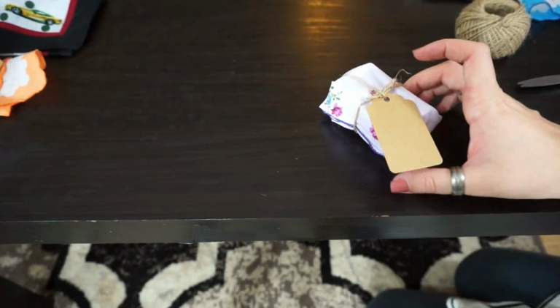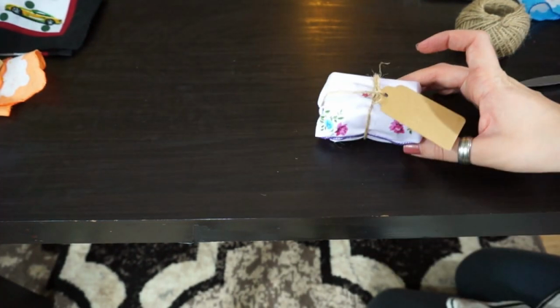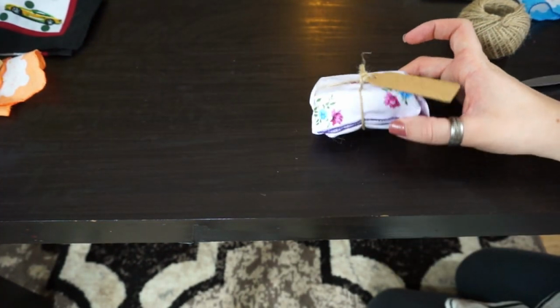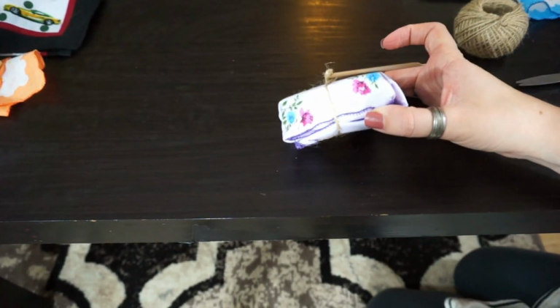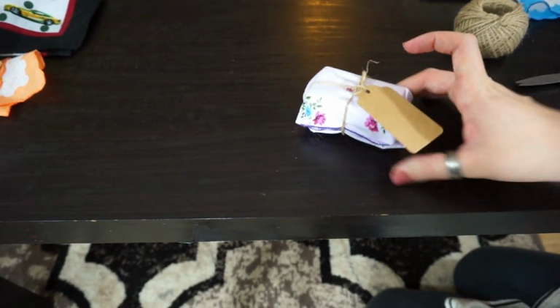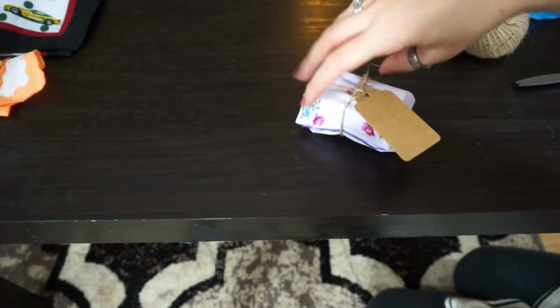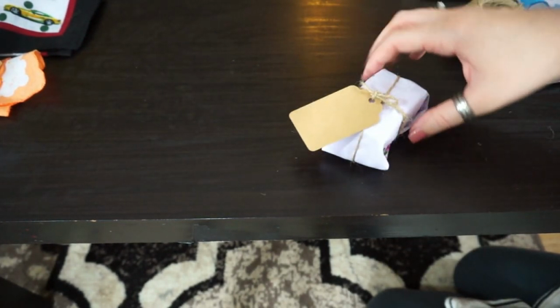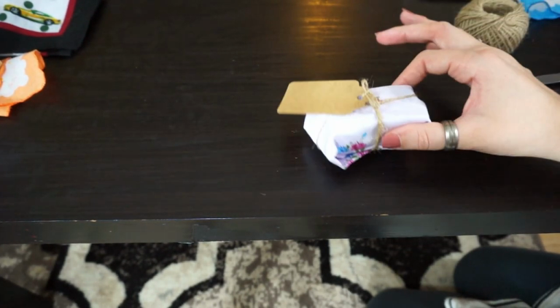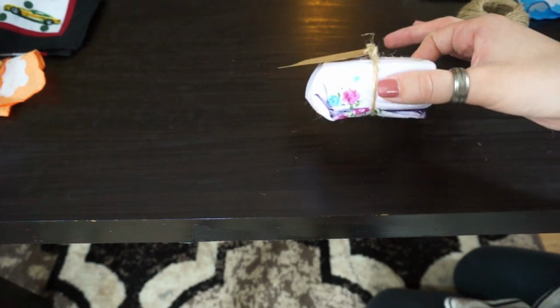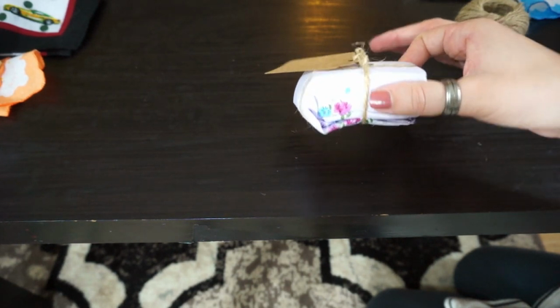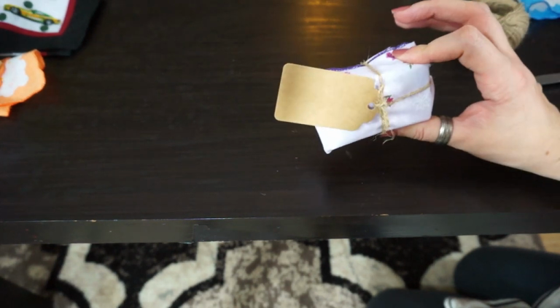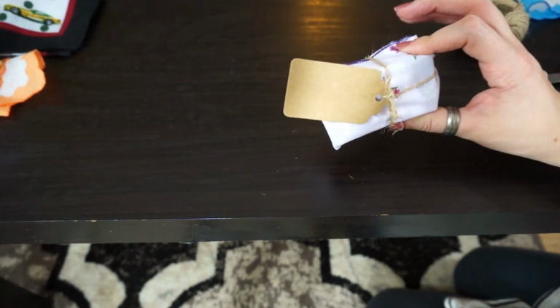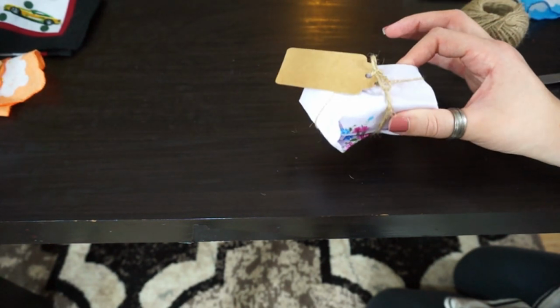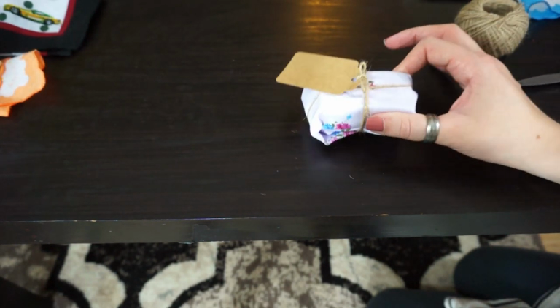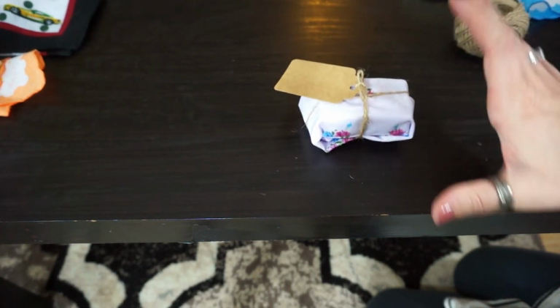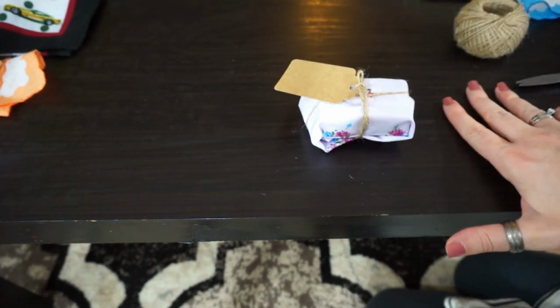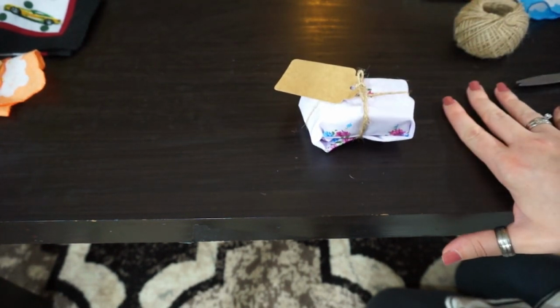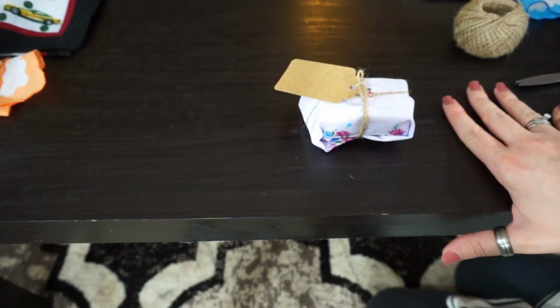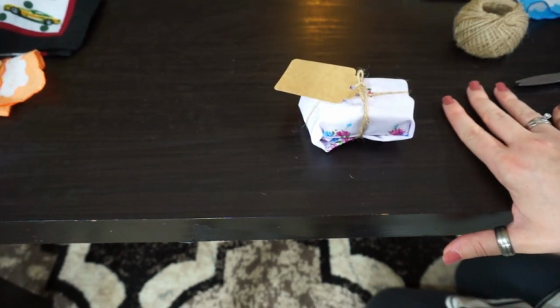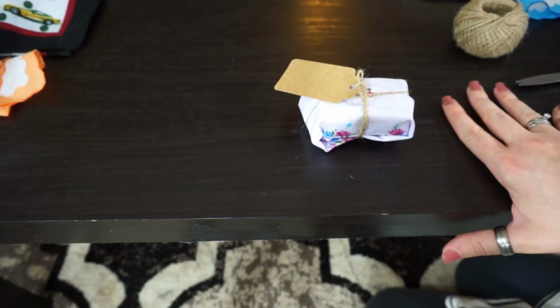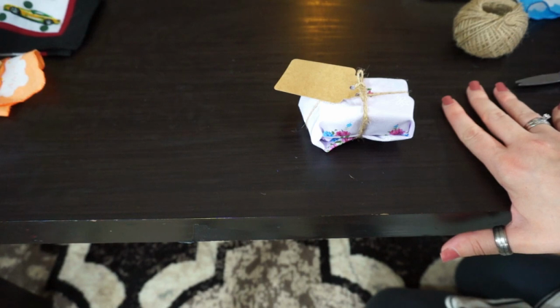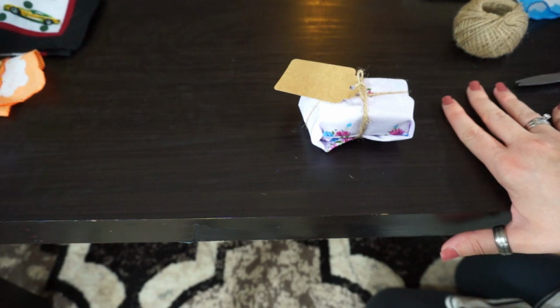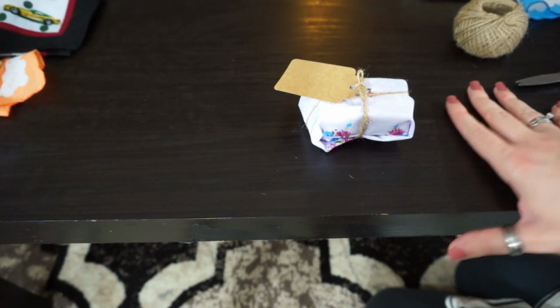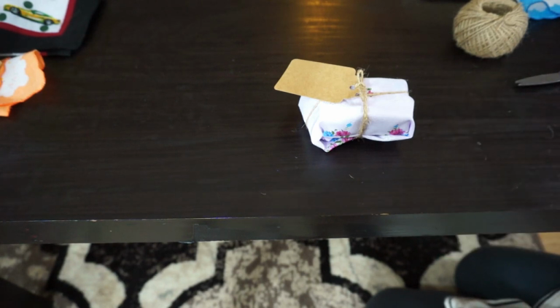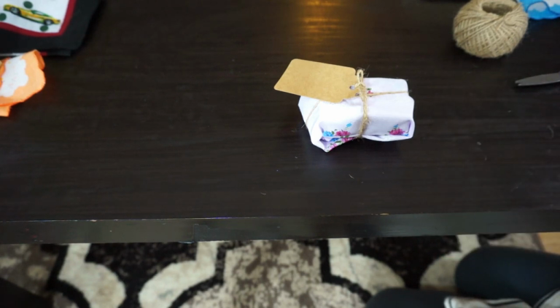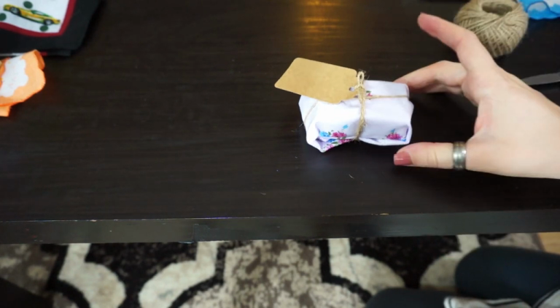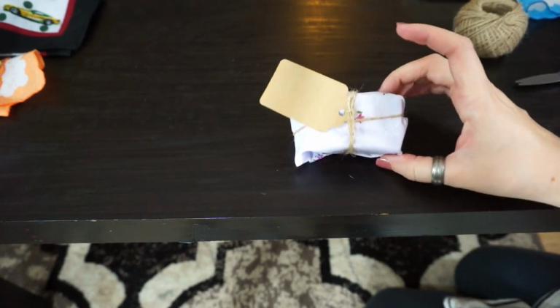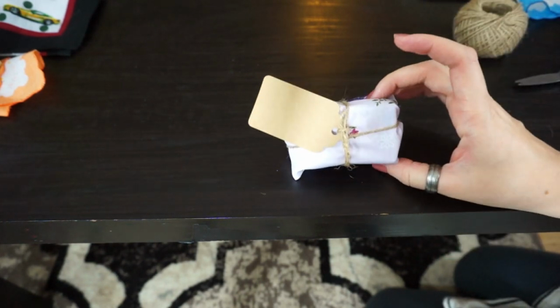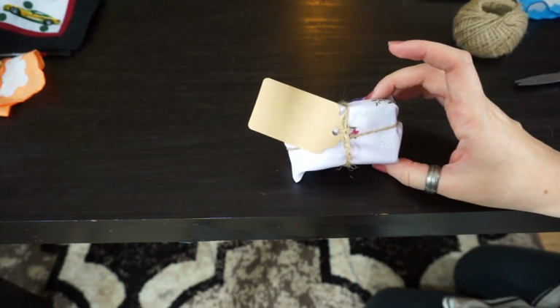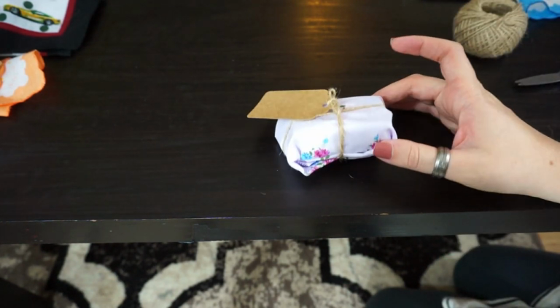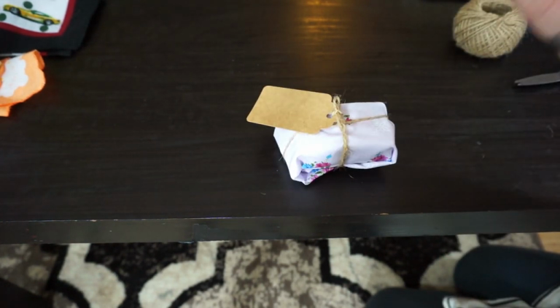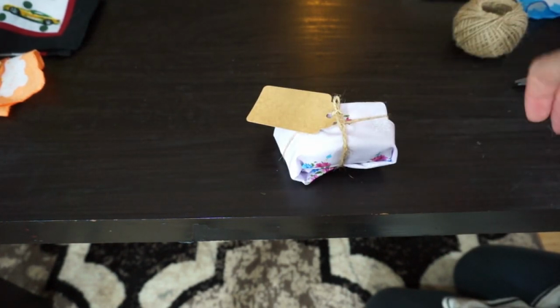And there we go — another little present. It looks super rustic and cute. So now I have quite a few more of these presents to wrap up, so I'm just going to montage it out for you guys while I wrap them.